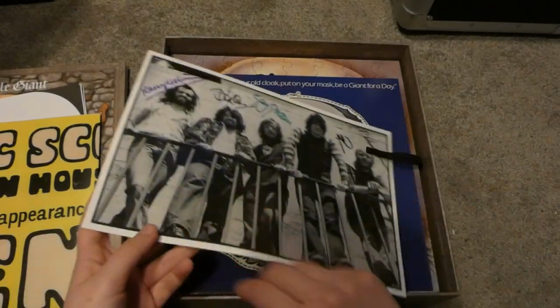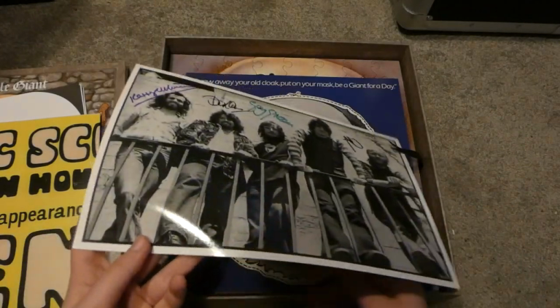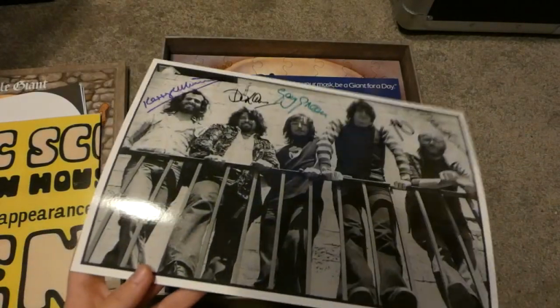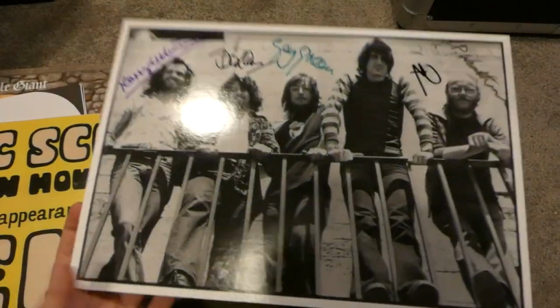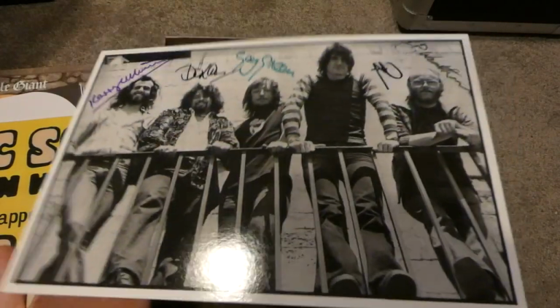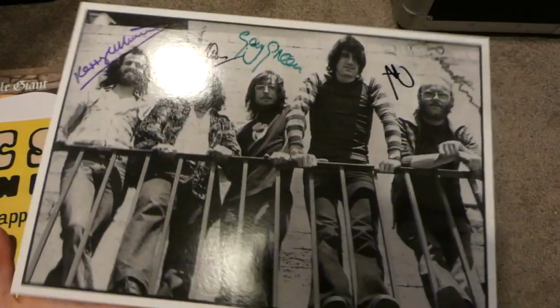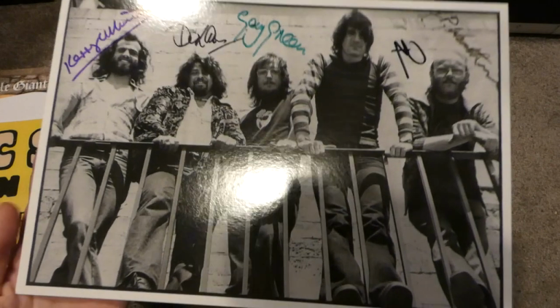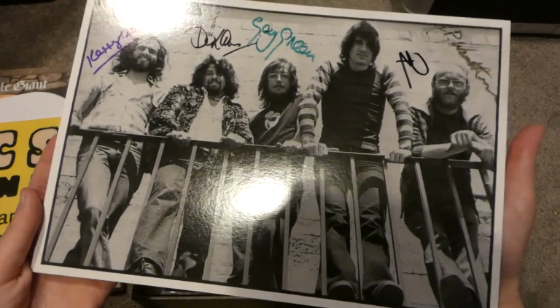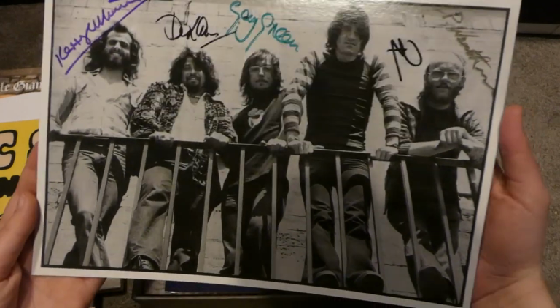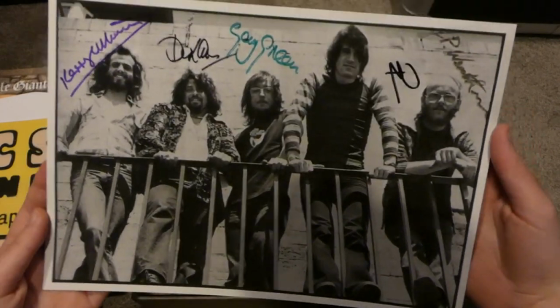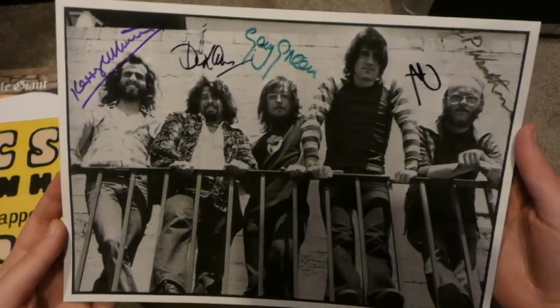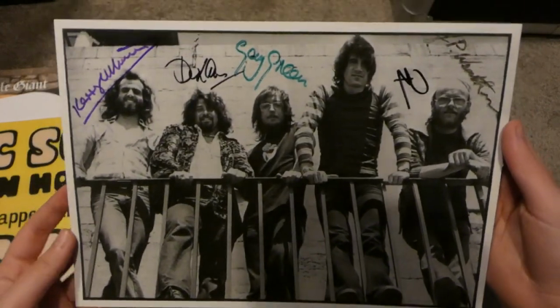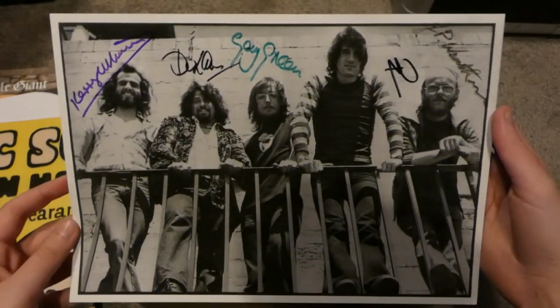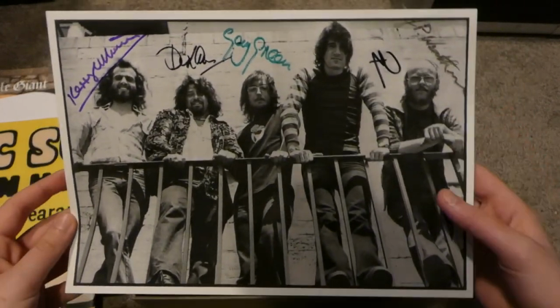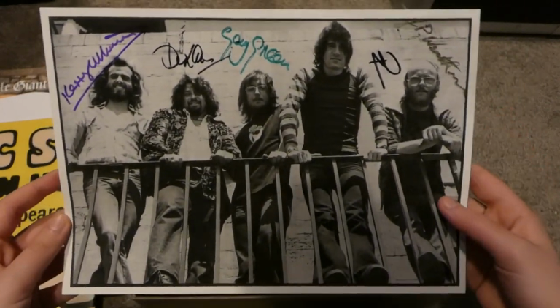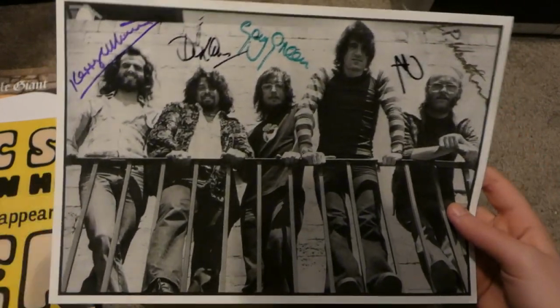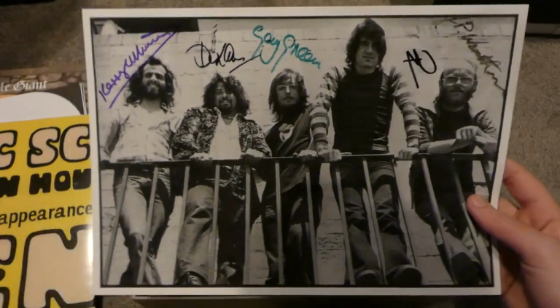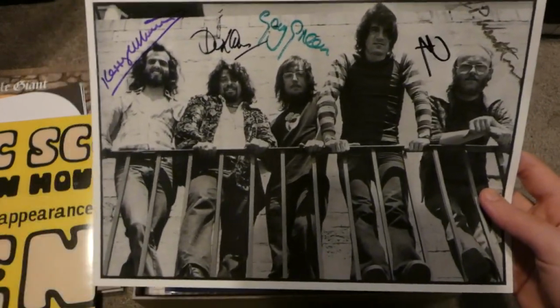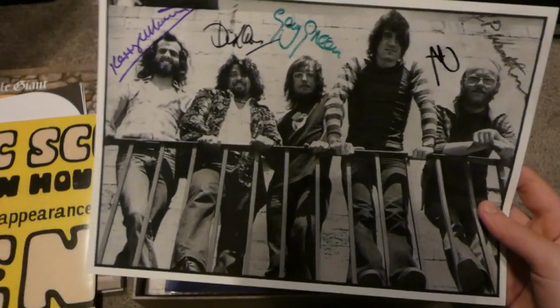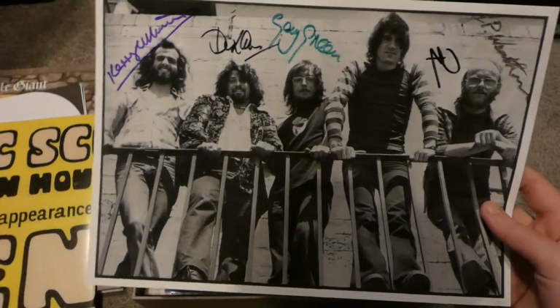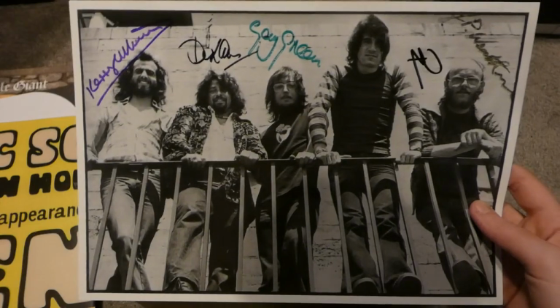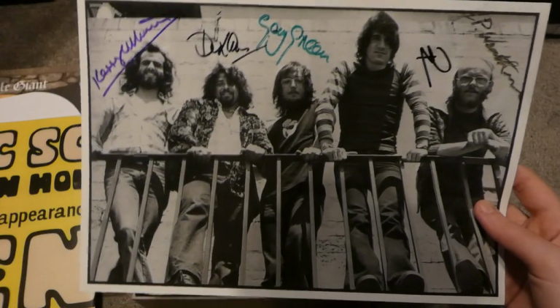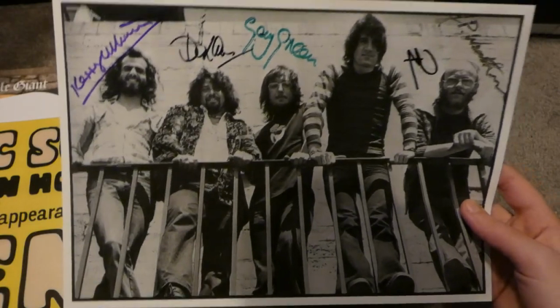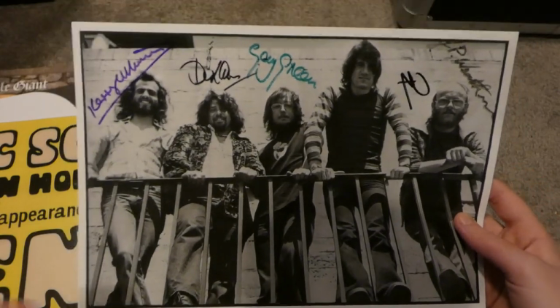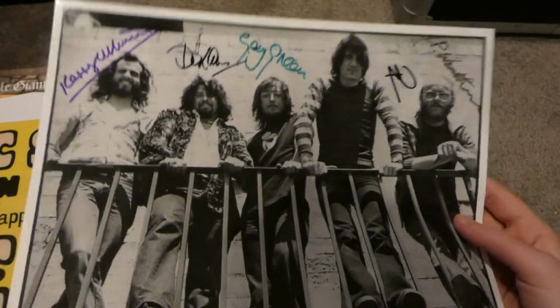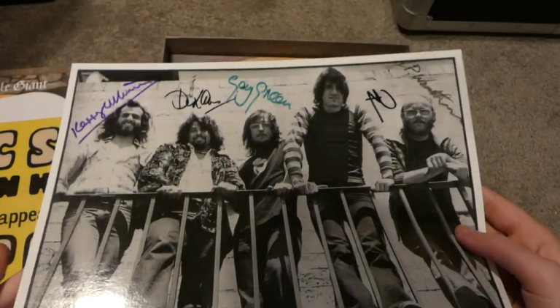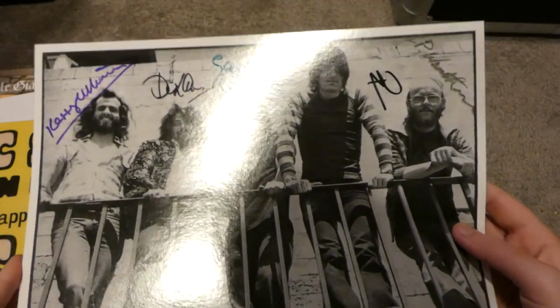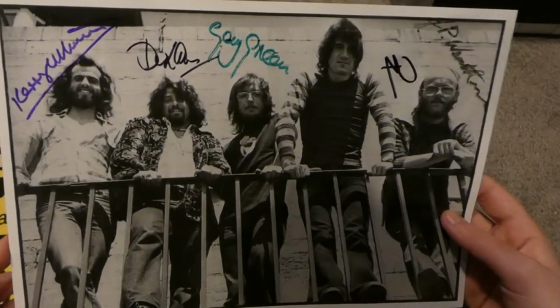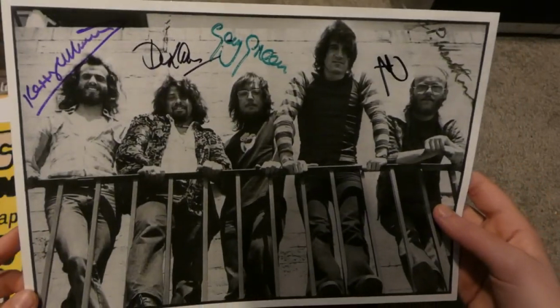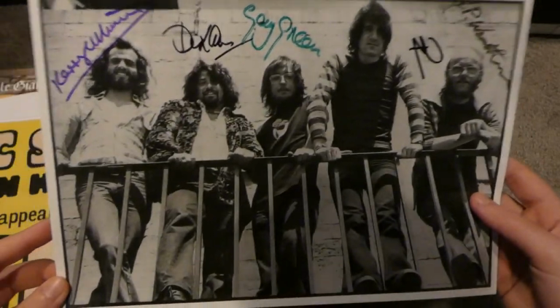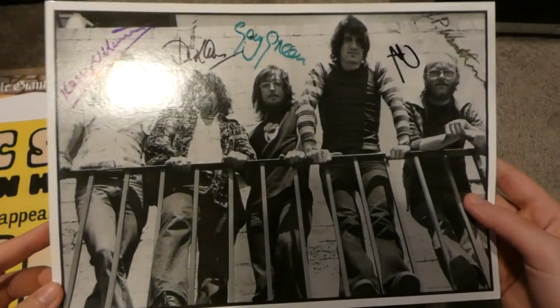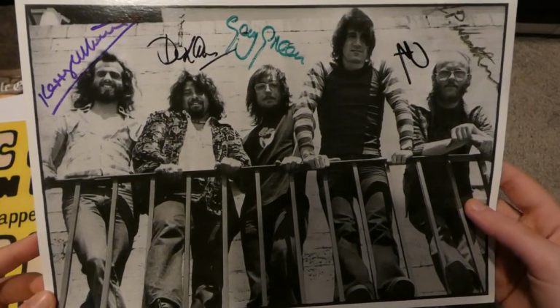In here, this is a signed photo — an official signed photo. This isn't a photocopy or anything like that. This is signed by the group, which is very cool.